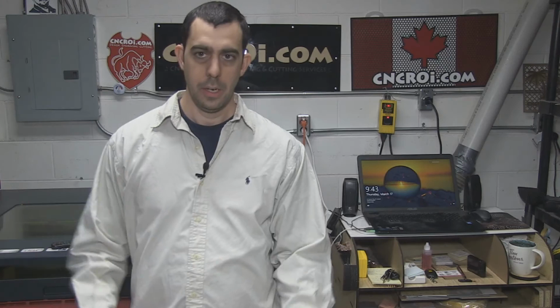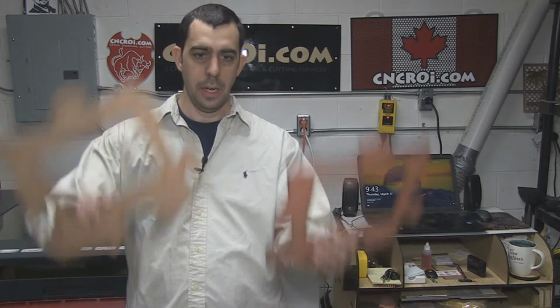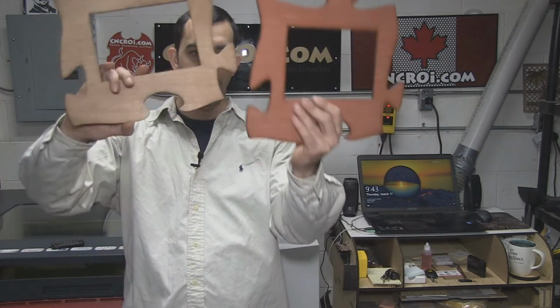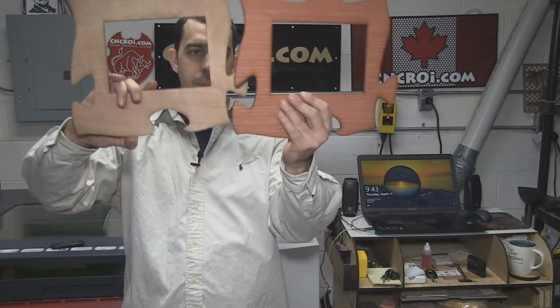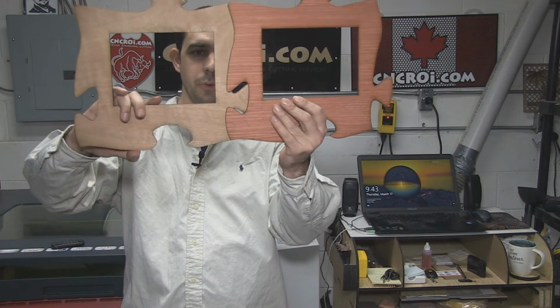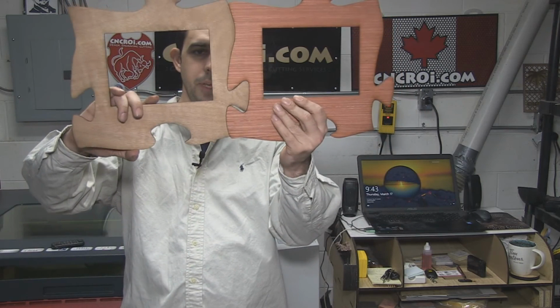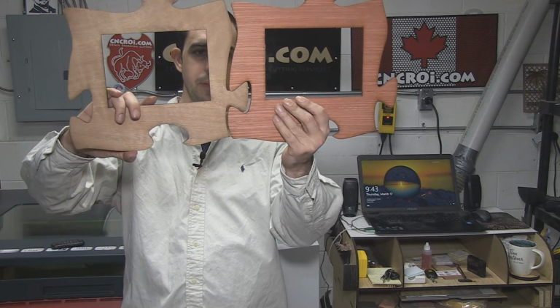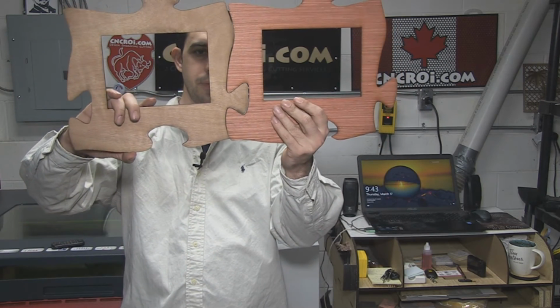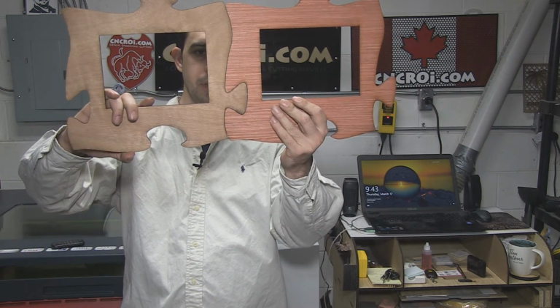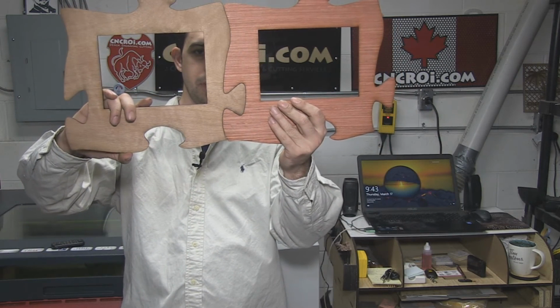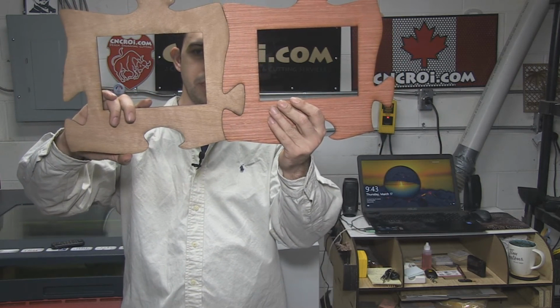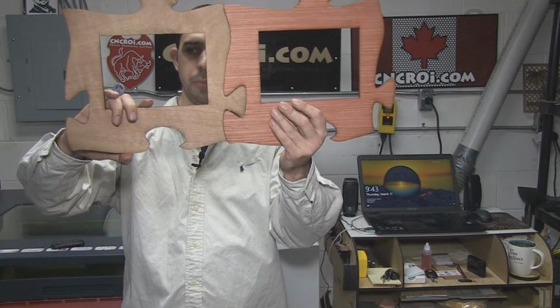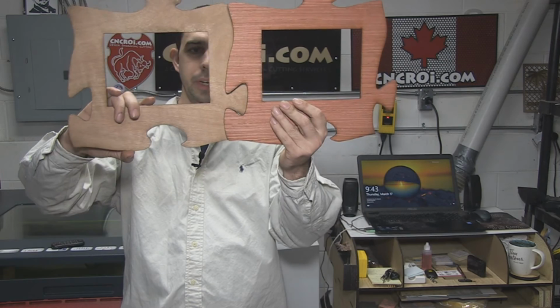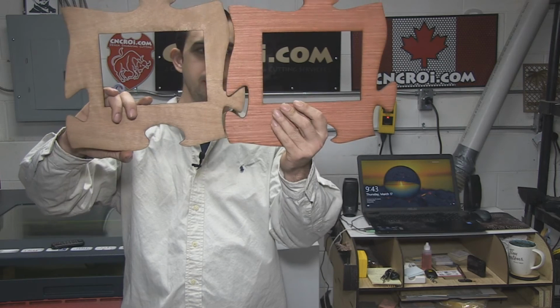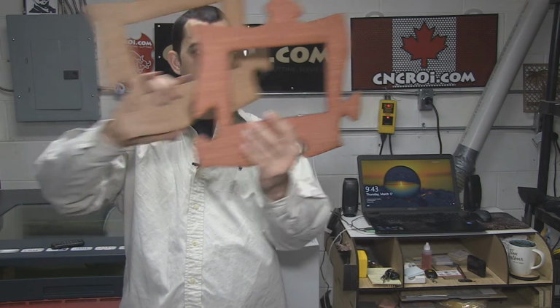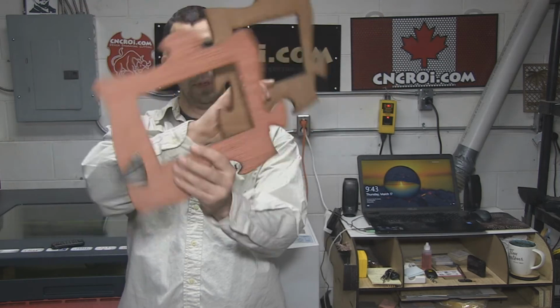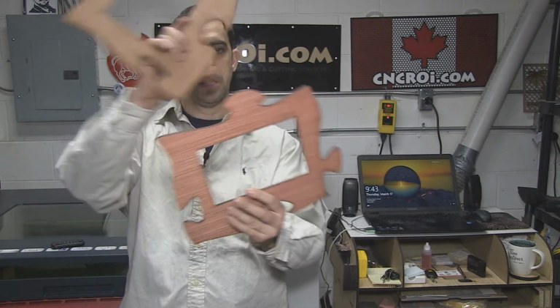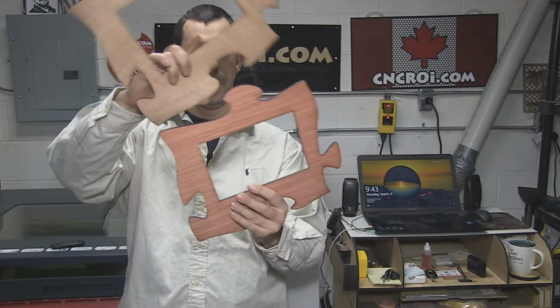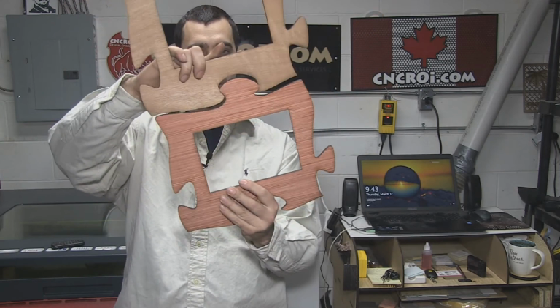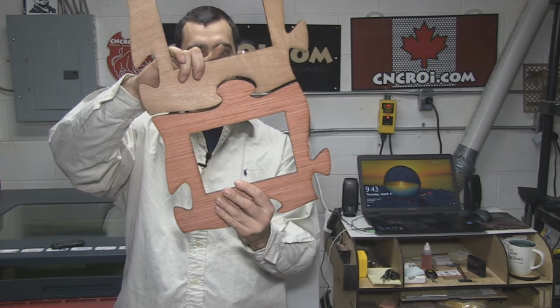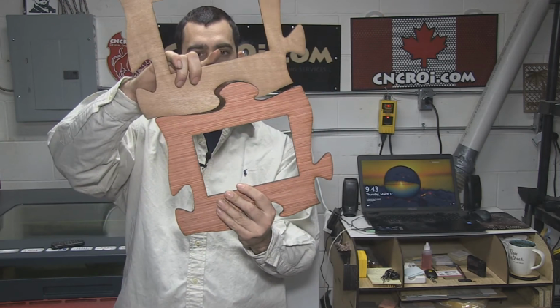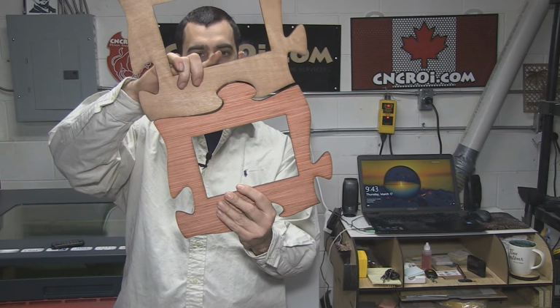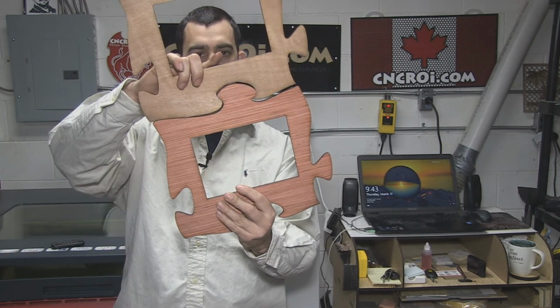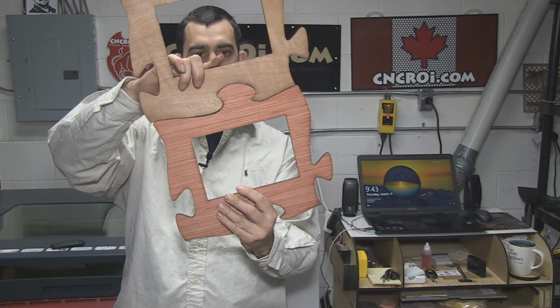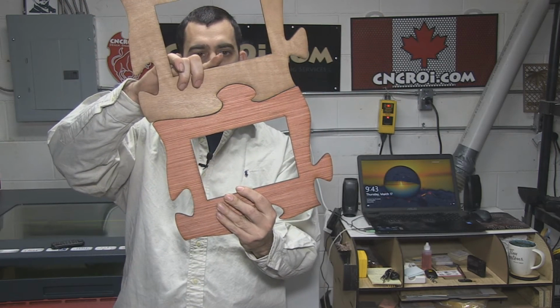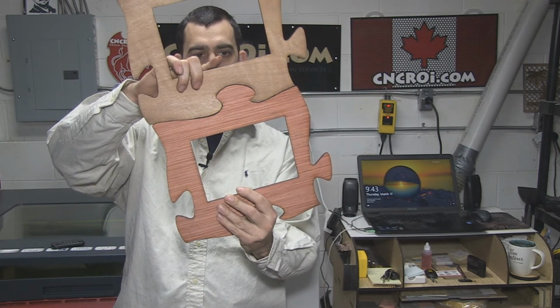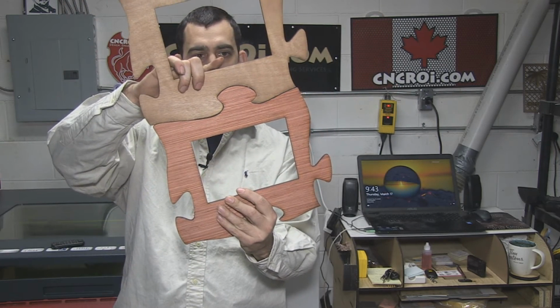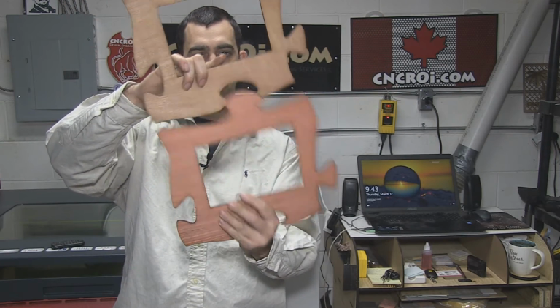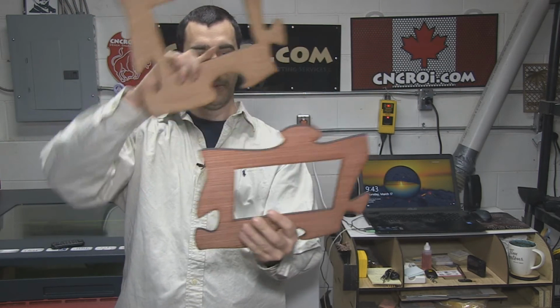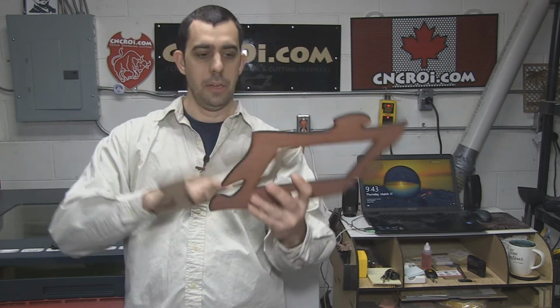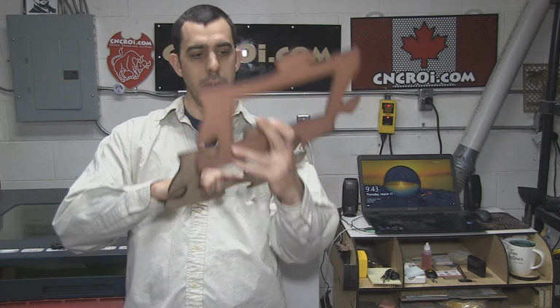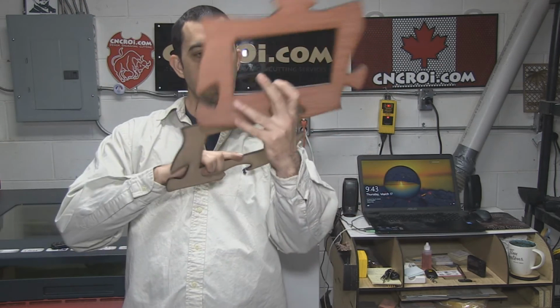And now you know how these were made. It's actually pretty neat because everything sort of interlocks perfectly — up, down, all around.